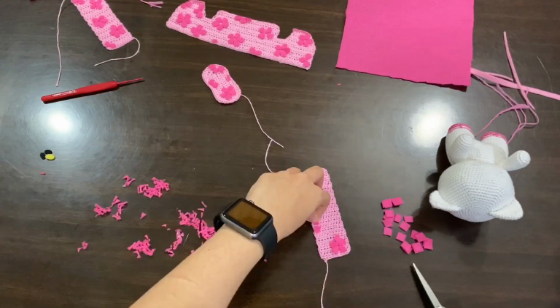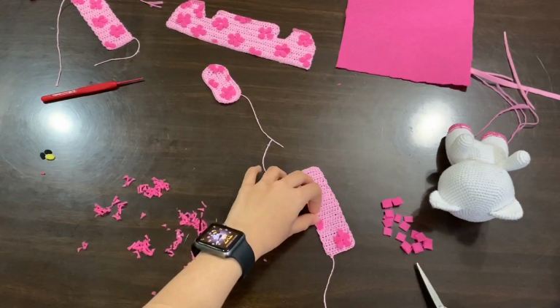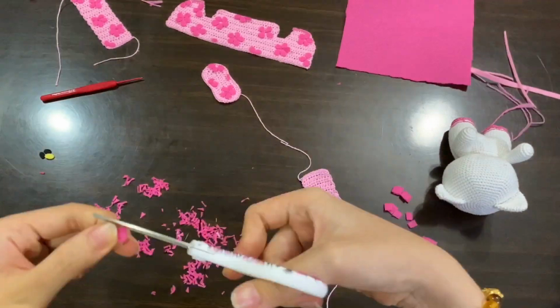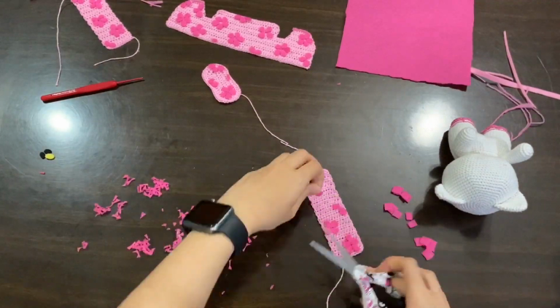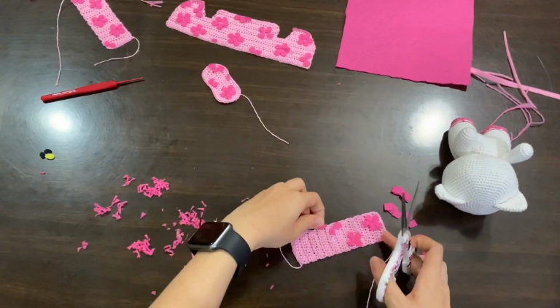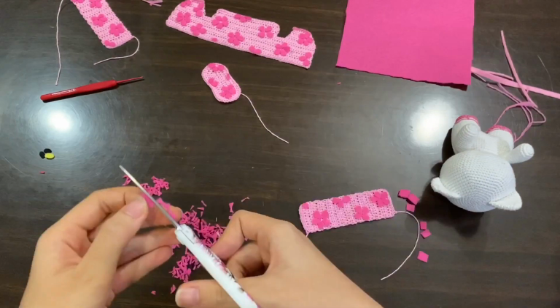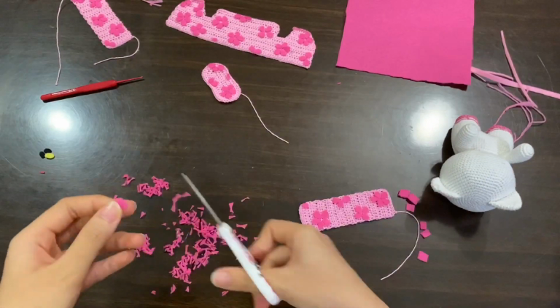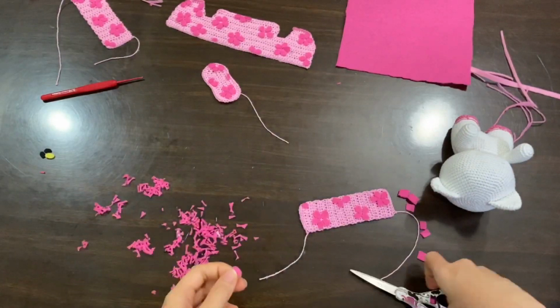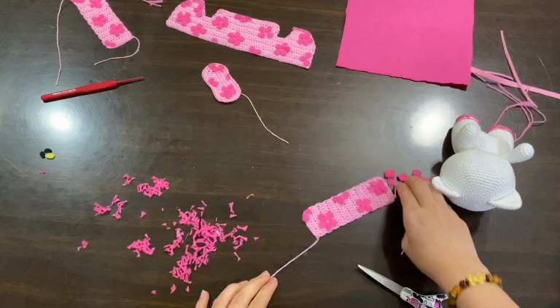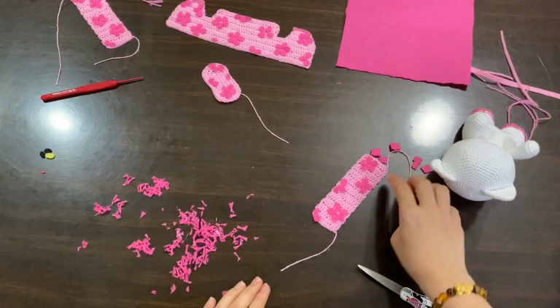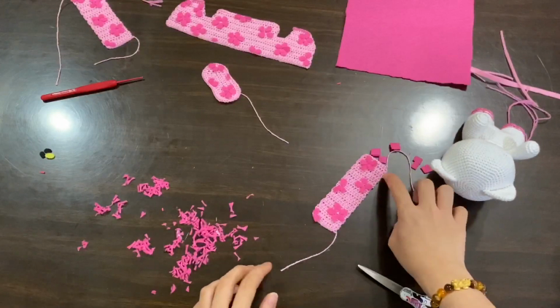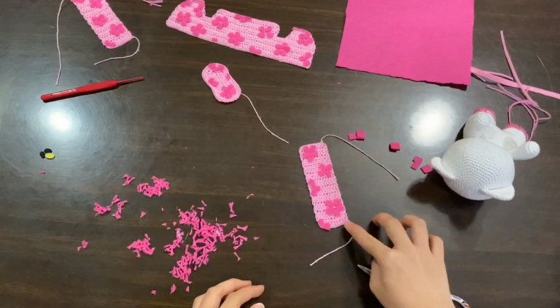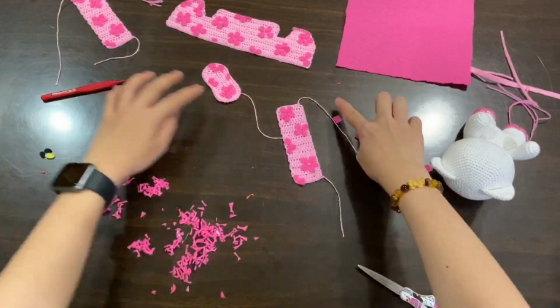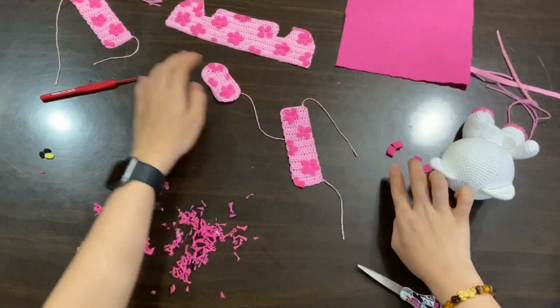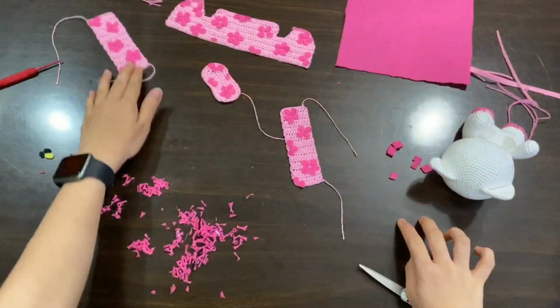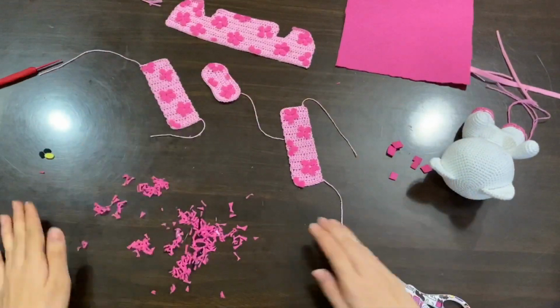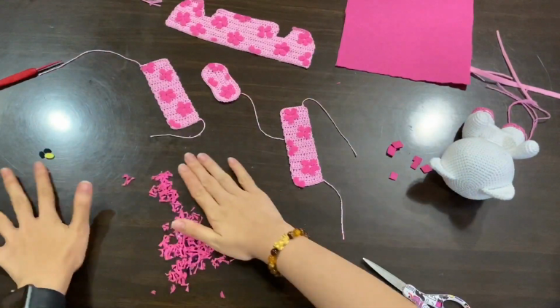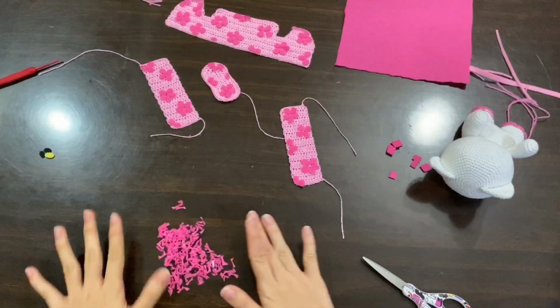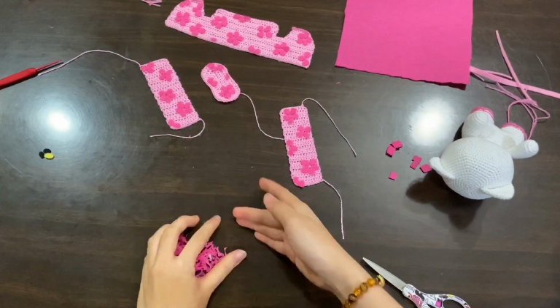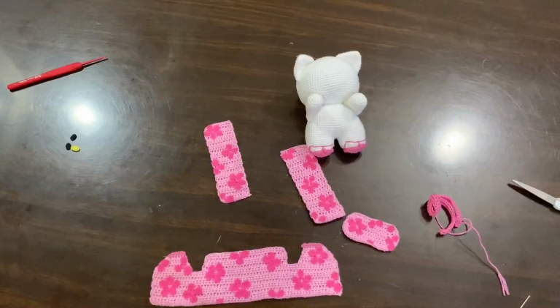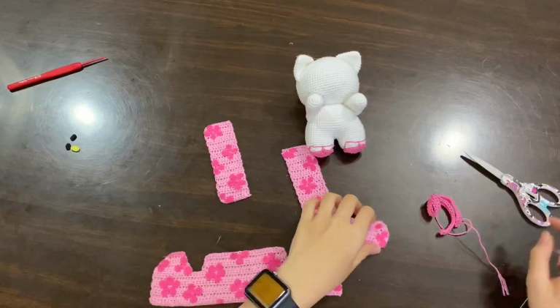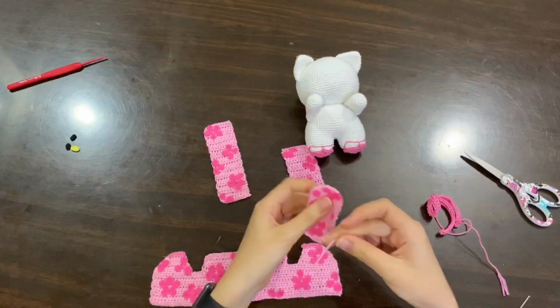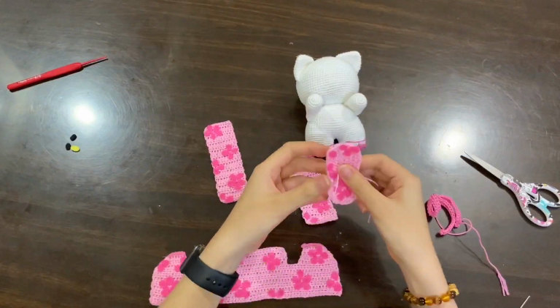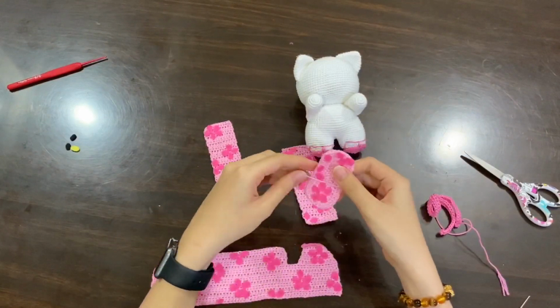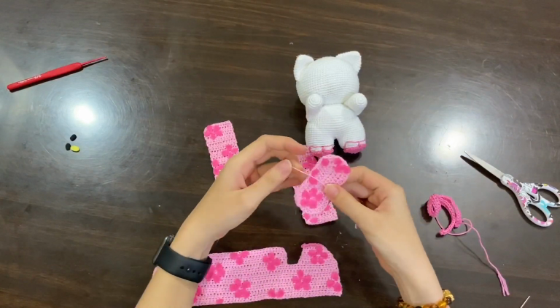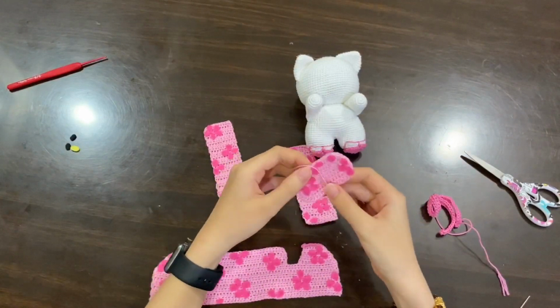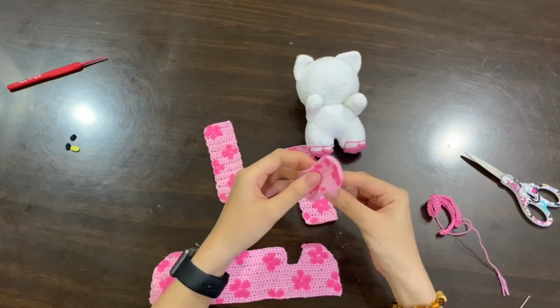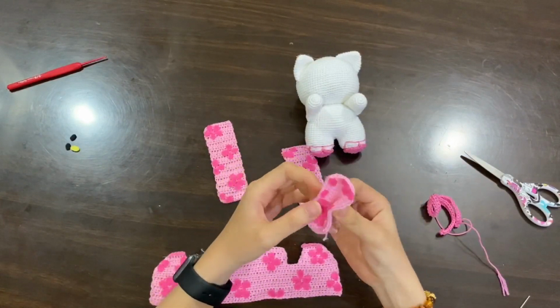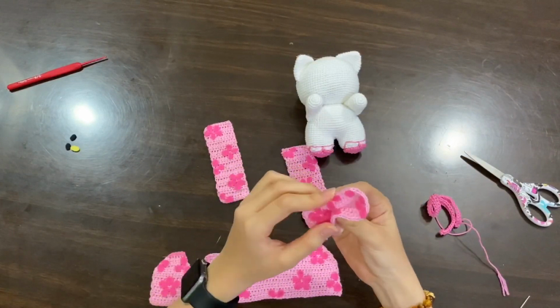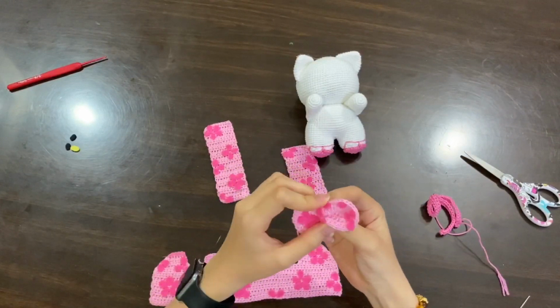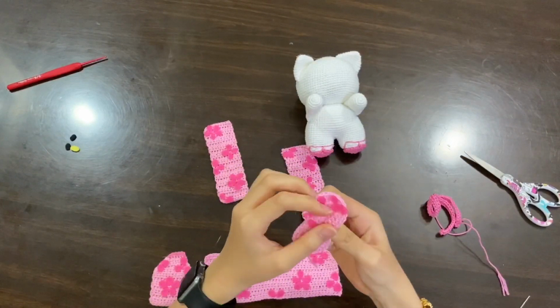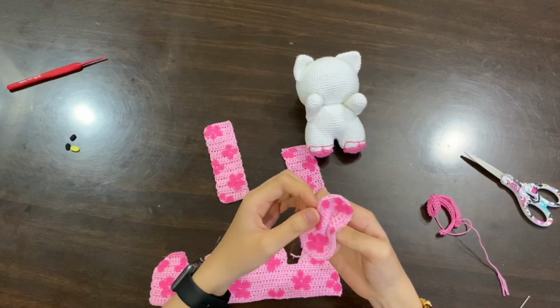One by one until it's all filled. Now that it's filled, I'm going to get them all stitched using my hot glue gun. Here I am ready to sew the kimono and also the bow. I'll start with the bow first.